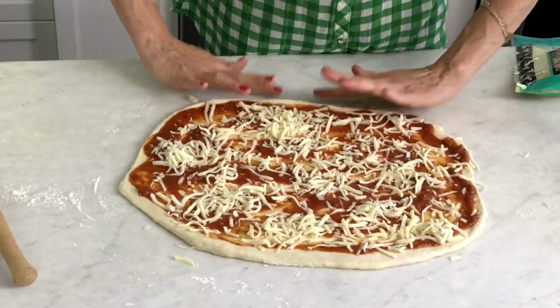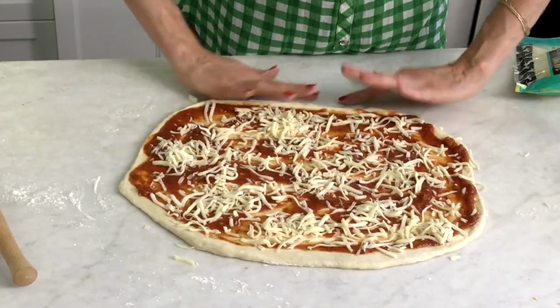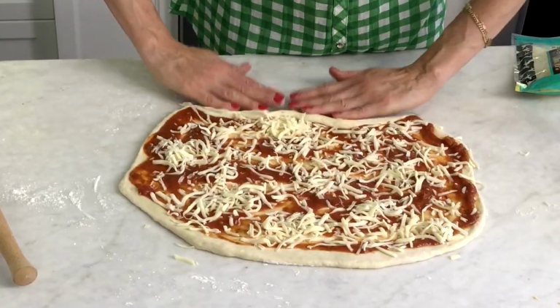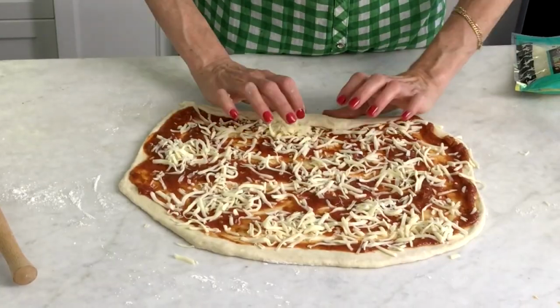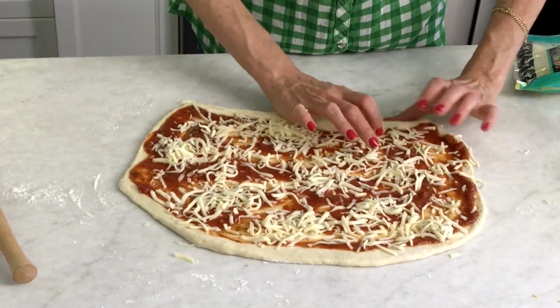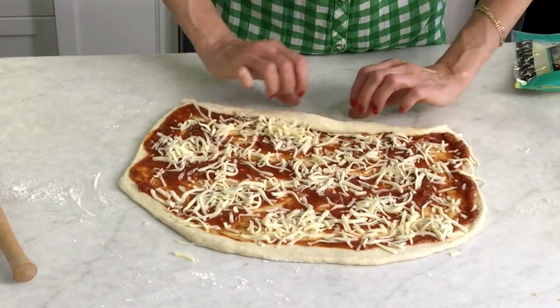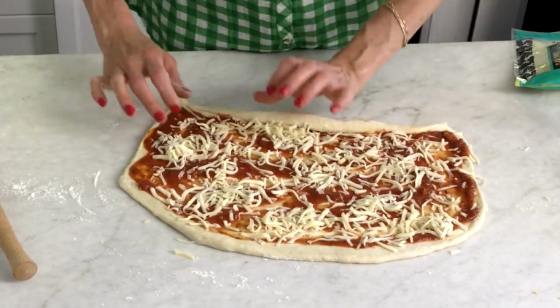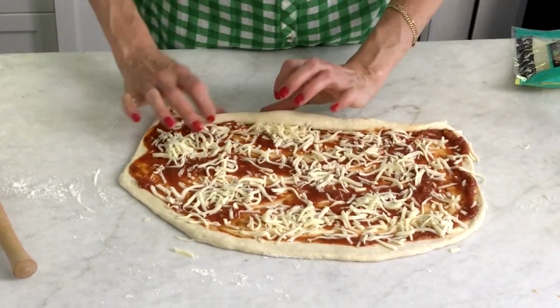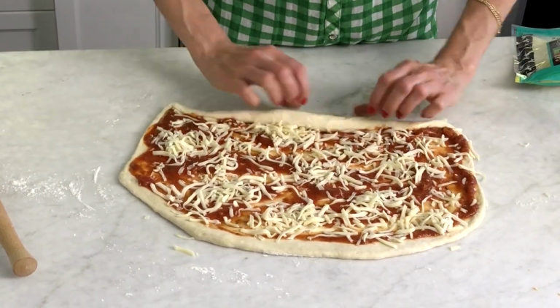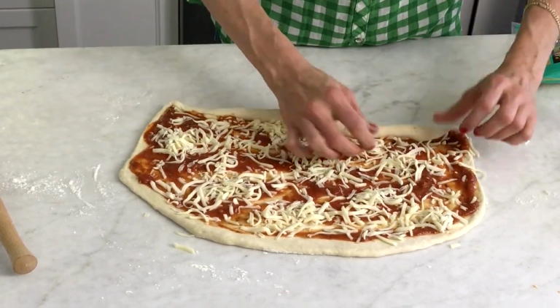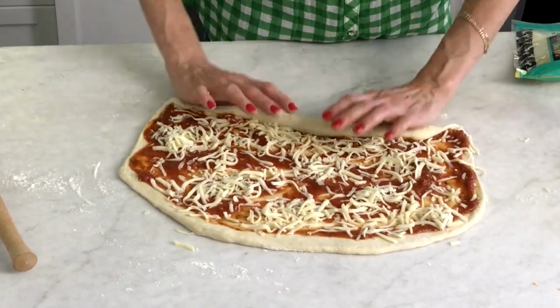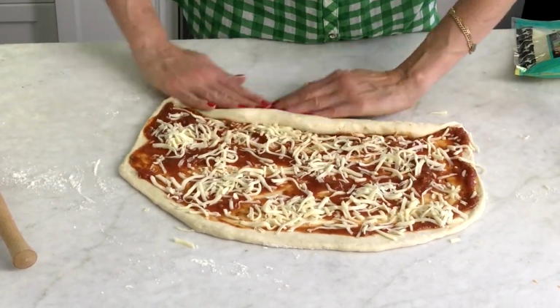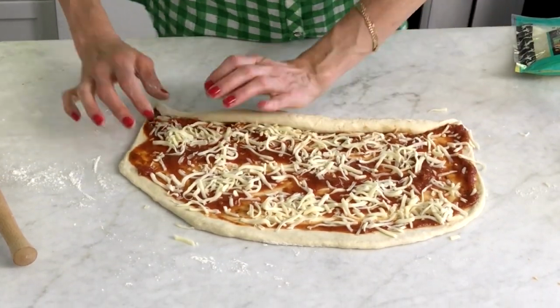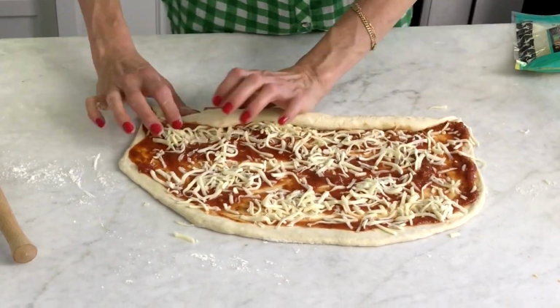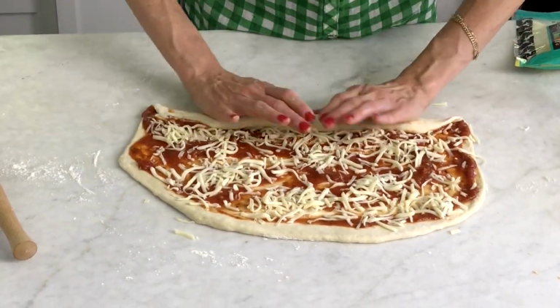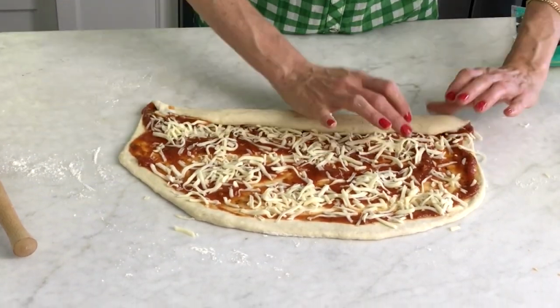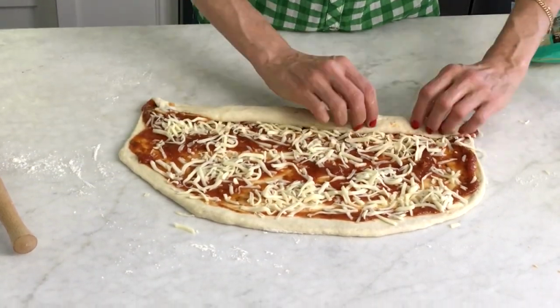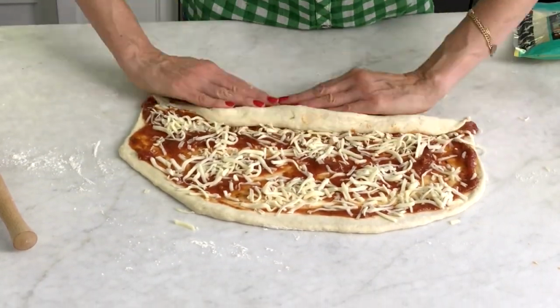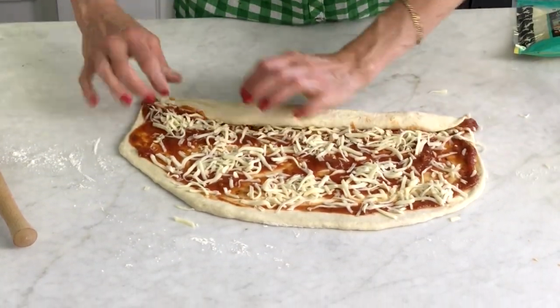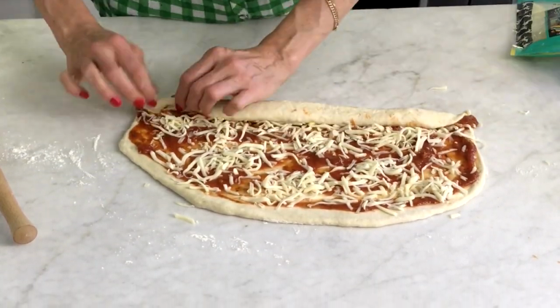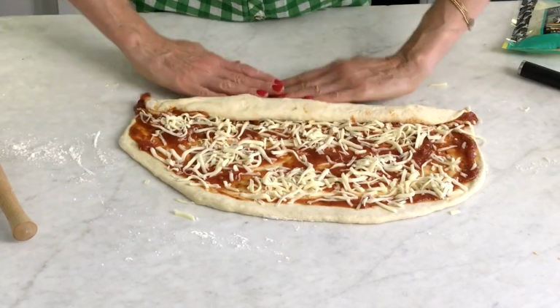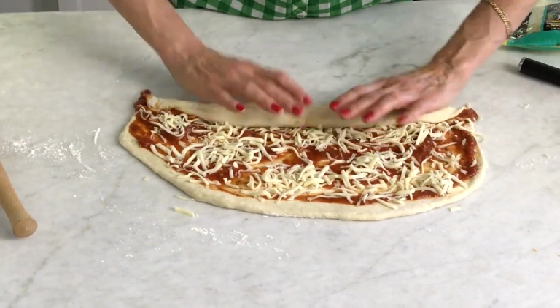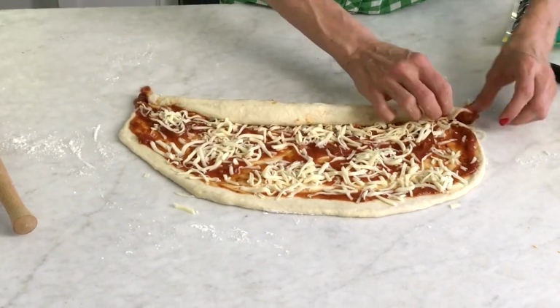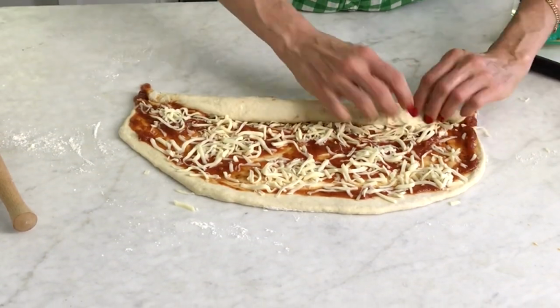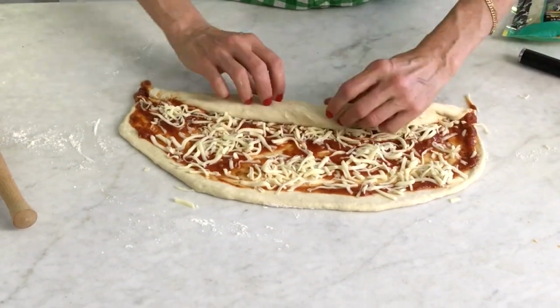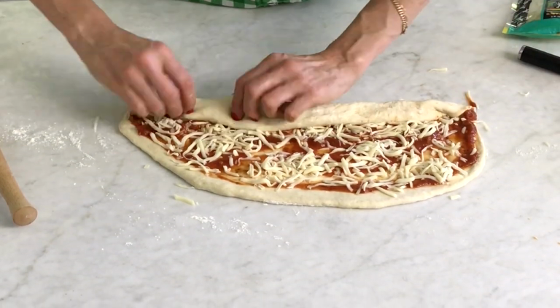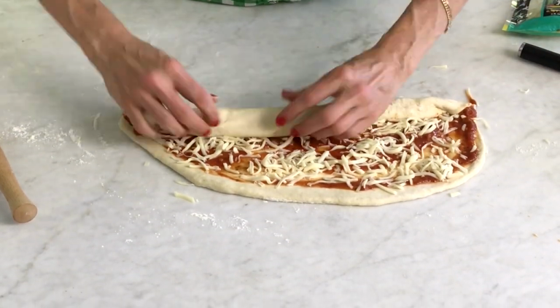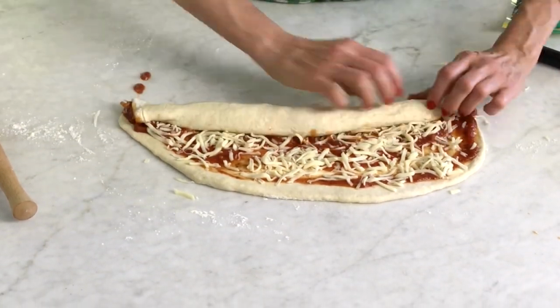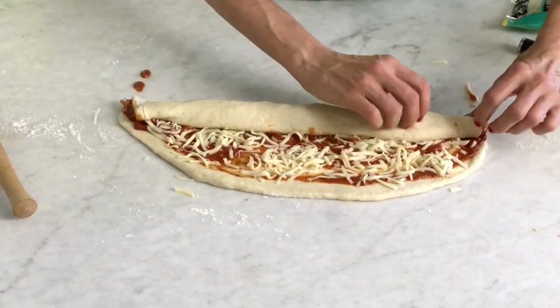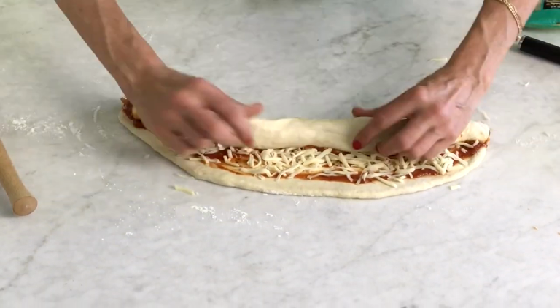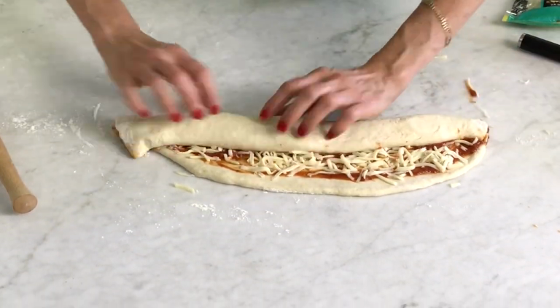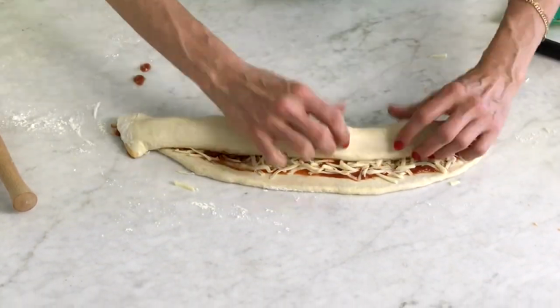Taking the end closest to you, you're going to gently, slowly roll it up, making sure that all of that tomato sauce, cheese, and topping is rolled right up.